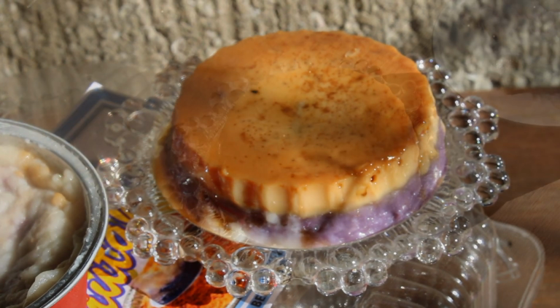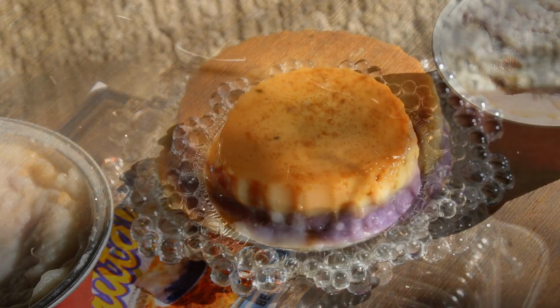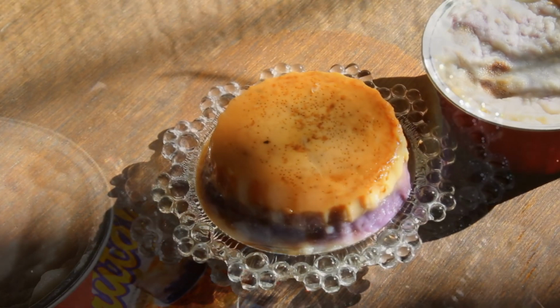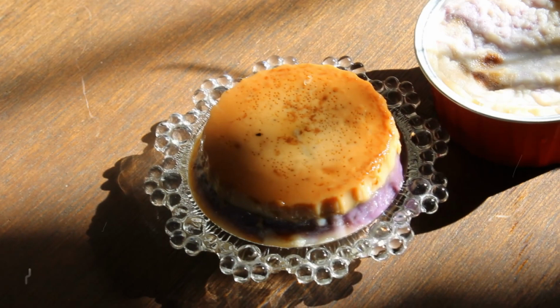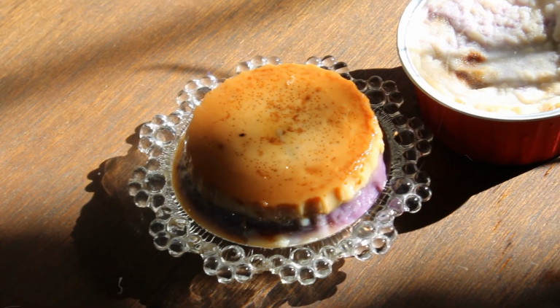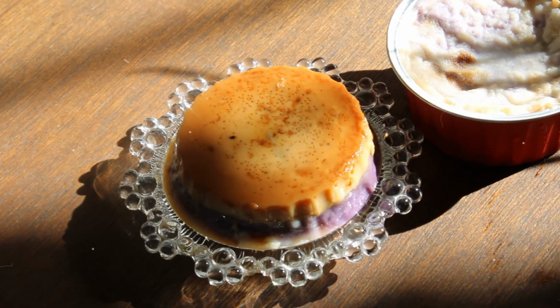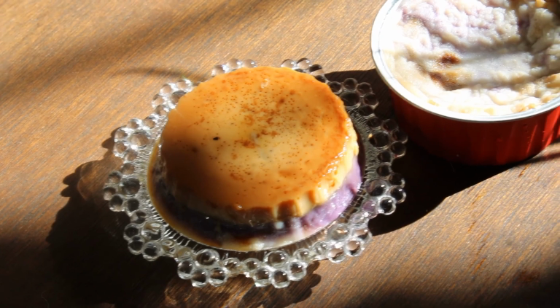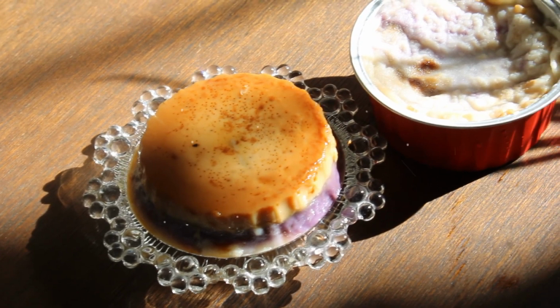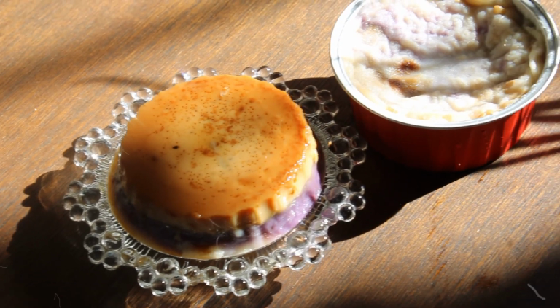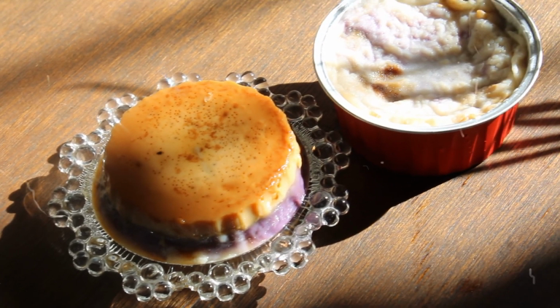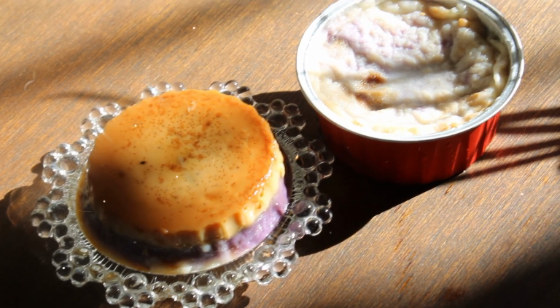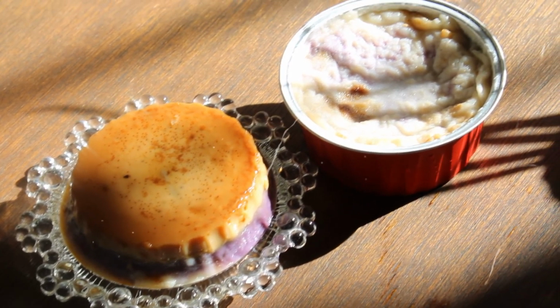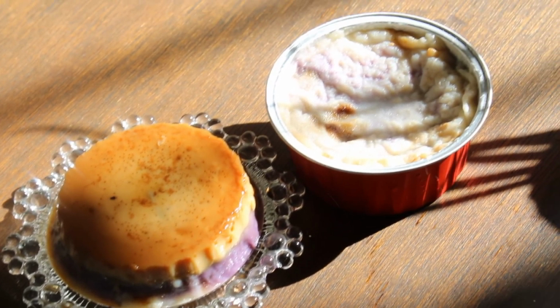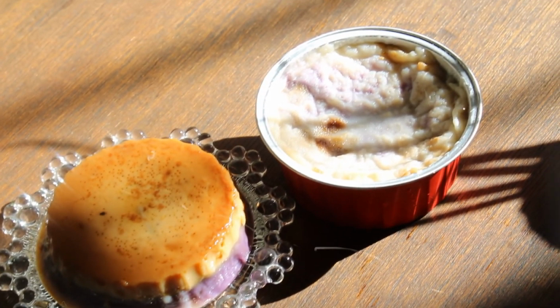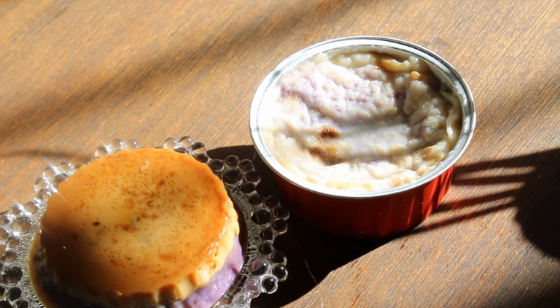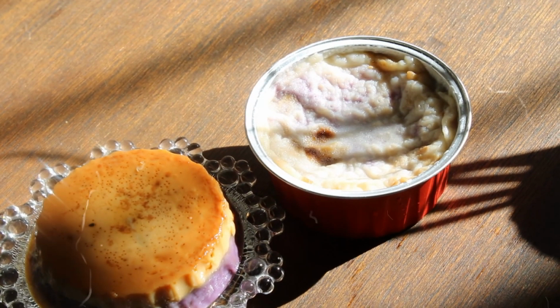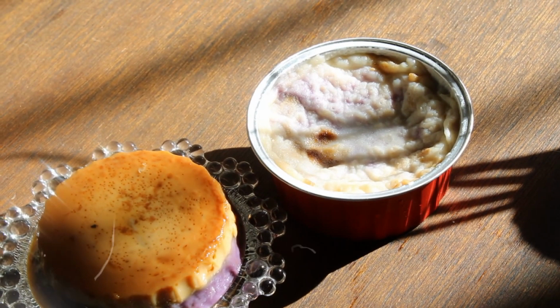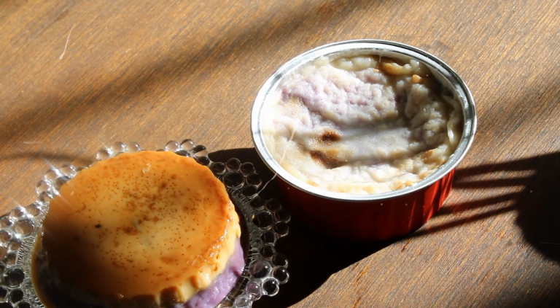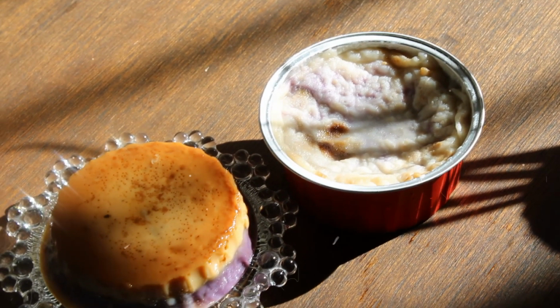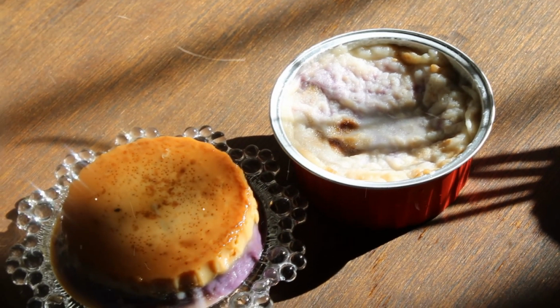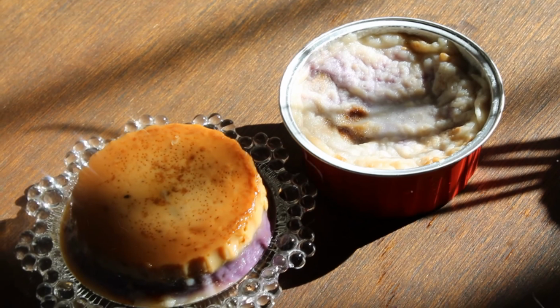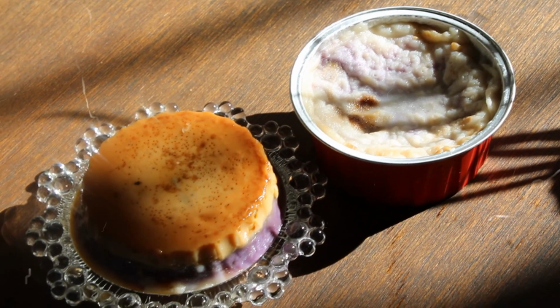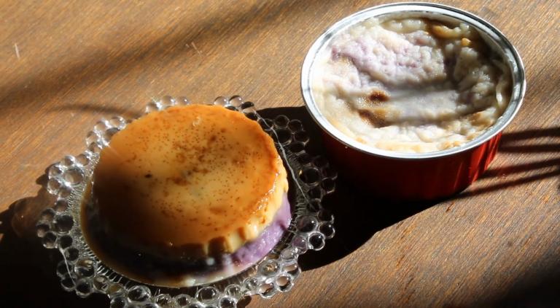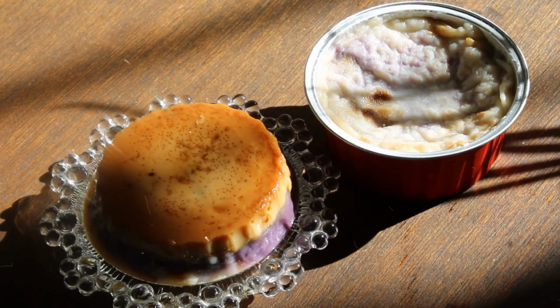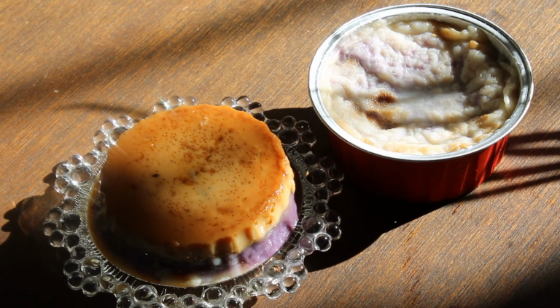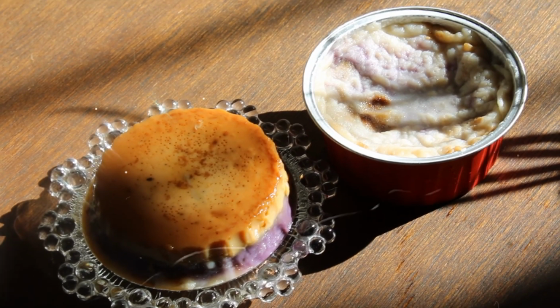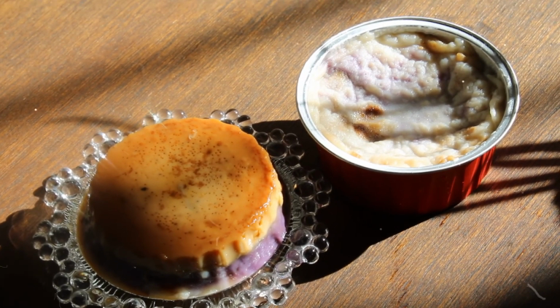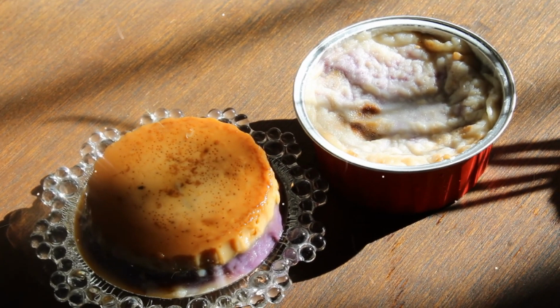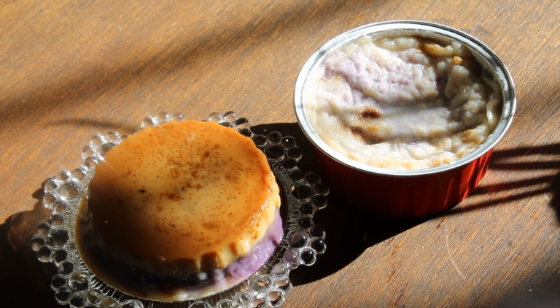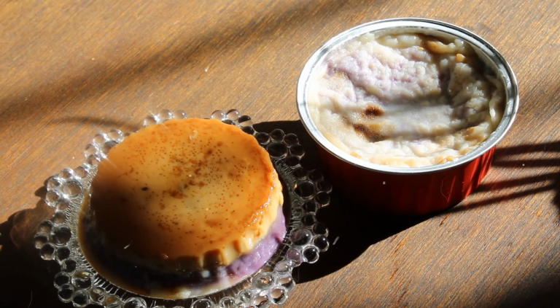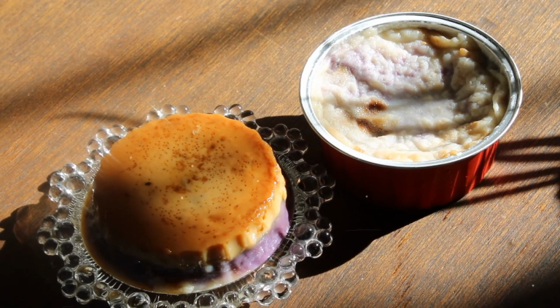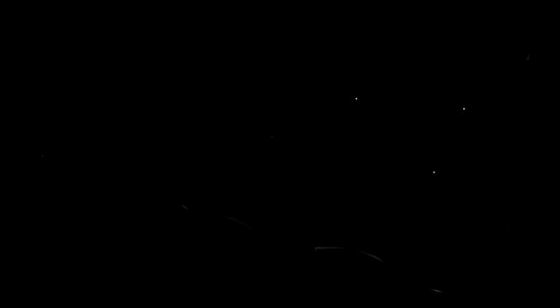Now, don't get me wrong. Classic kakanin is great, but there is nothing wrong with reinventing. With Ojet's Lecheng Maha and the new Lecheng Inutak, people get the best of three flavors in one.